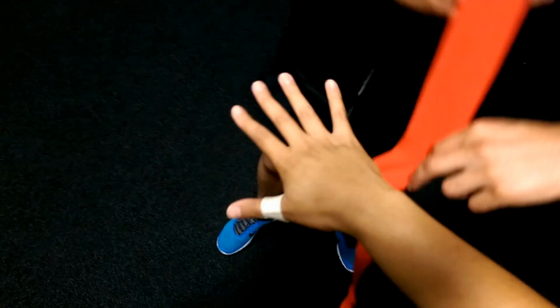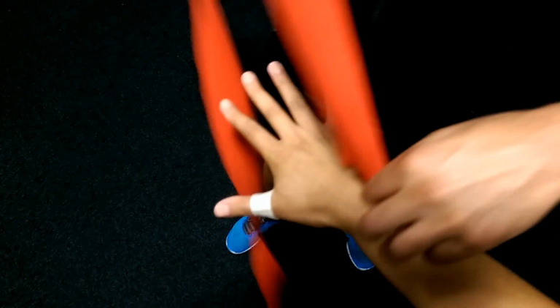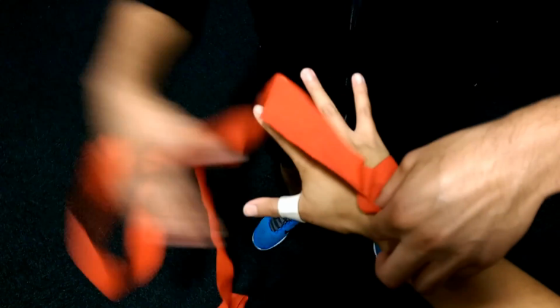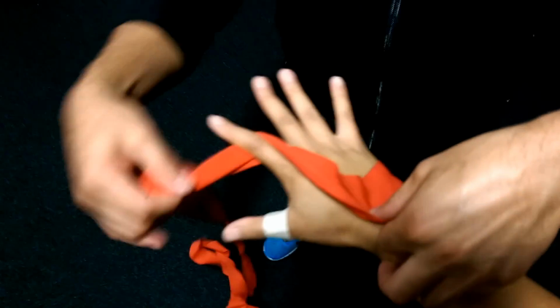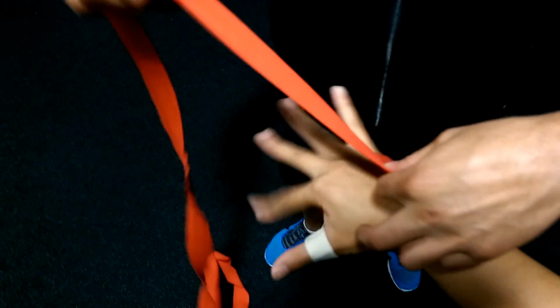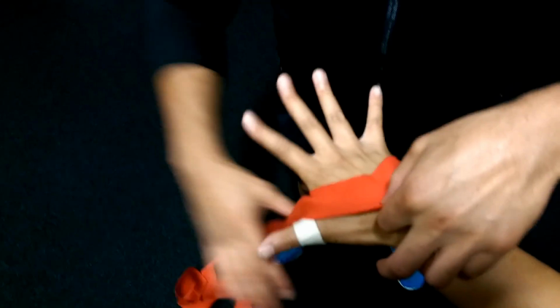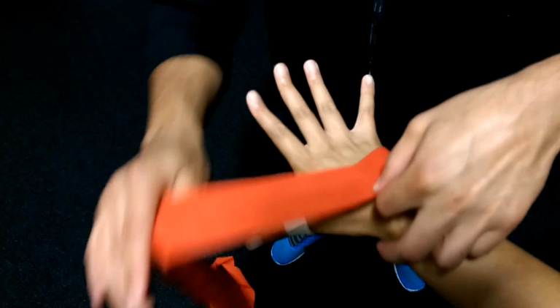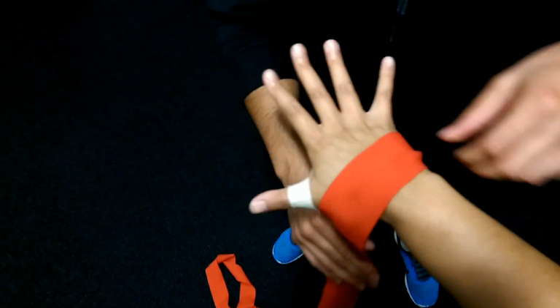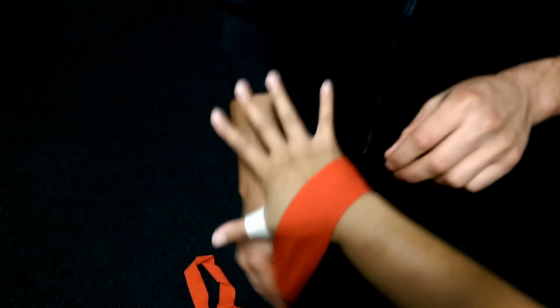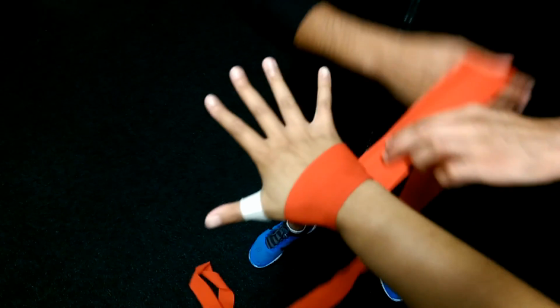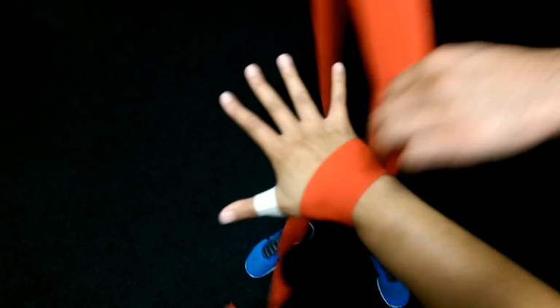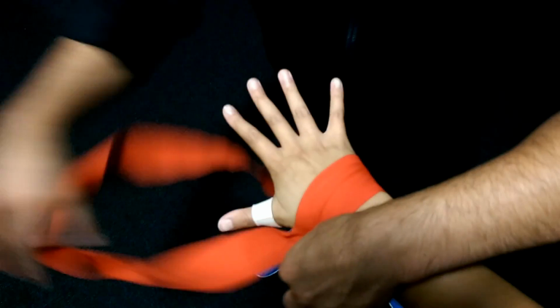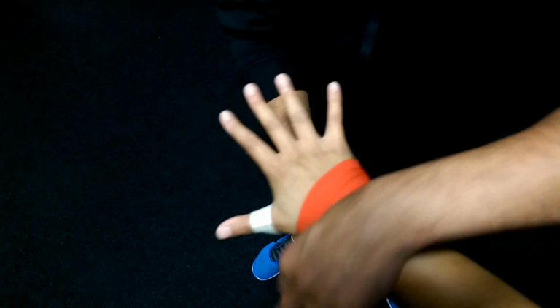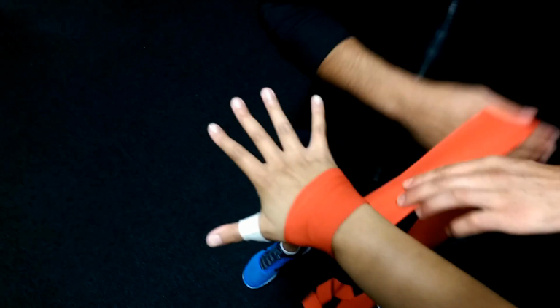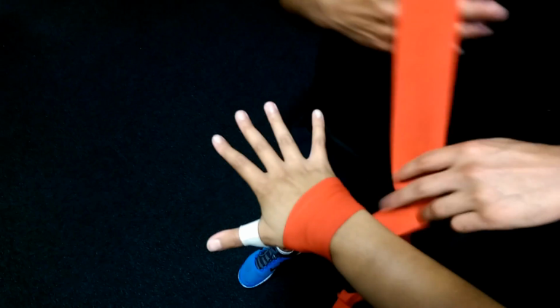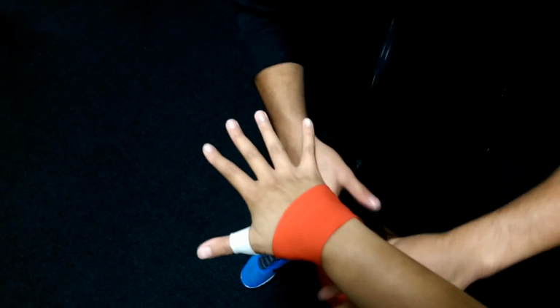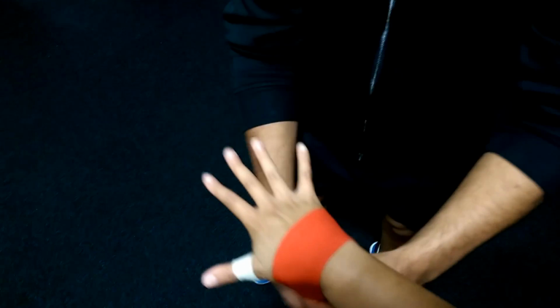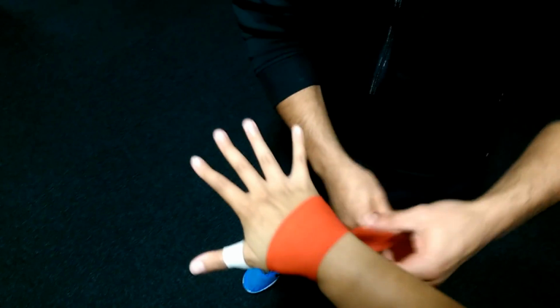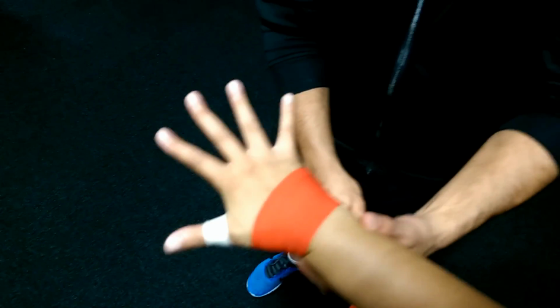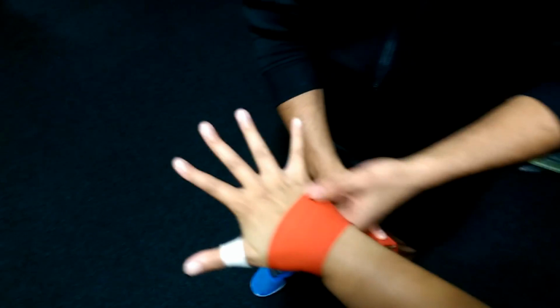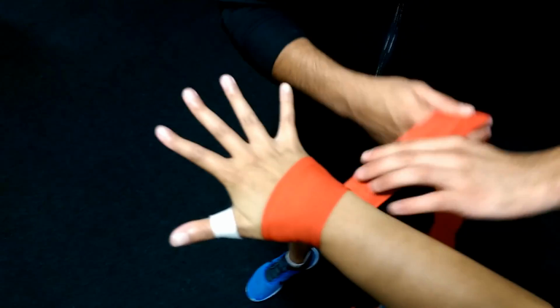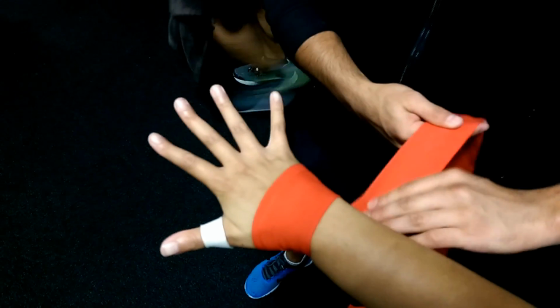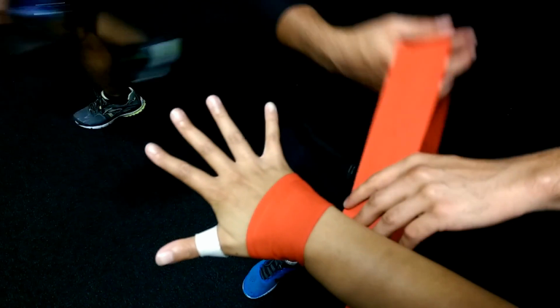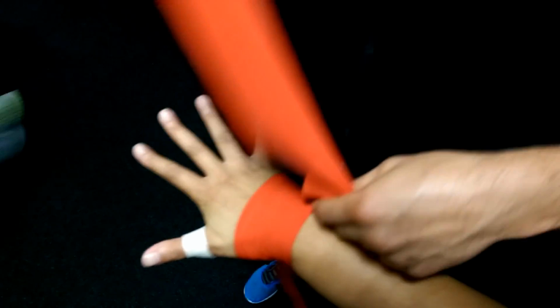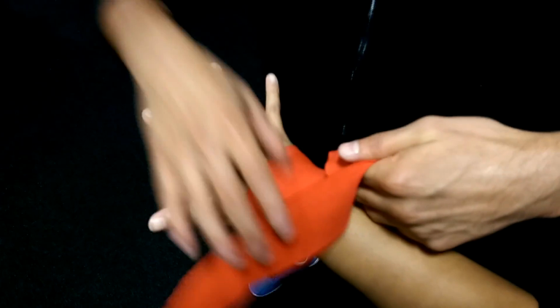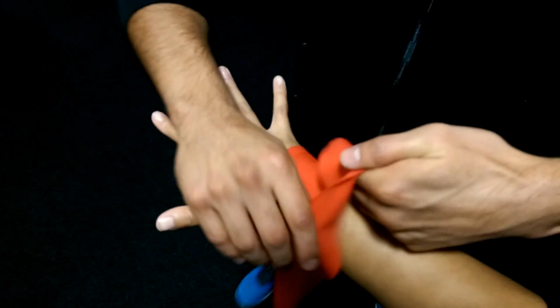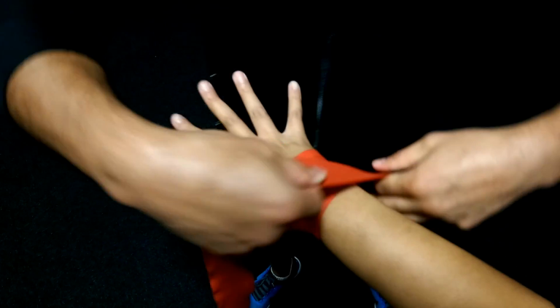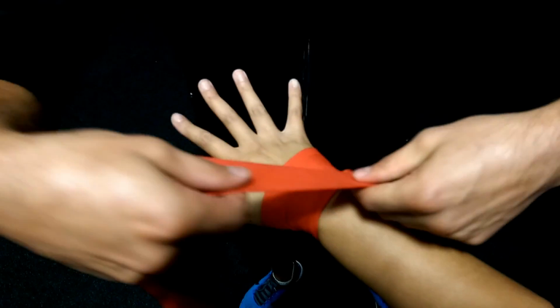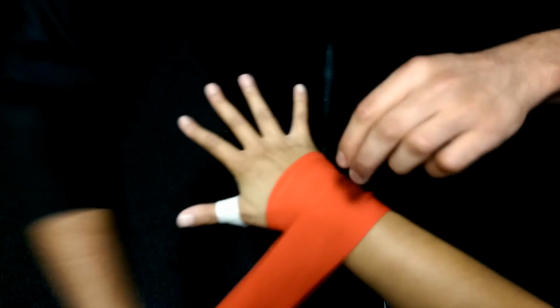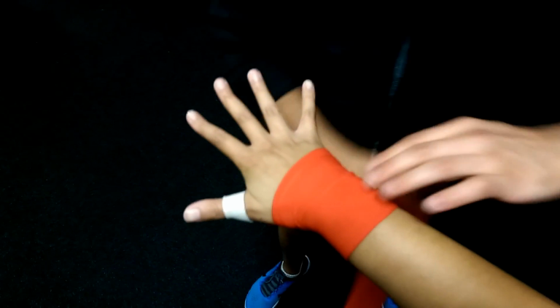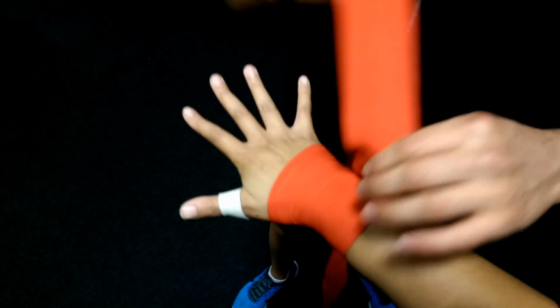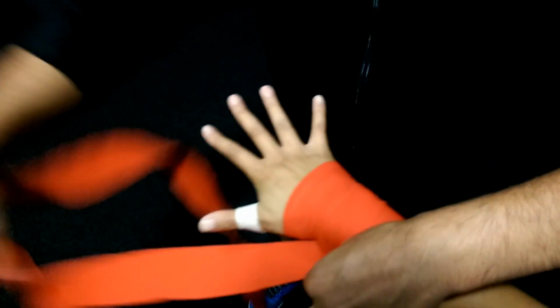We're going across here twice — once, twice — then get that right there, make sure that's just firm, then we're going into the back part, once, twice.